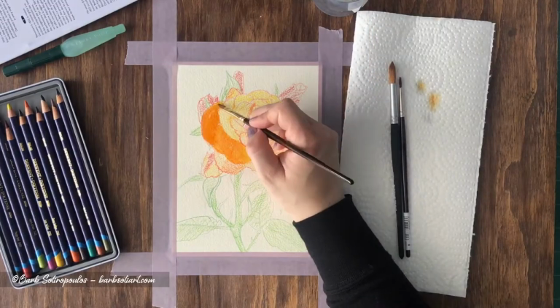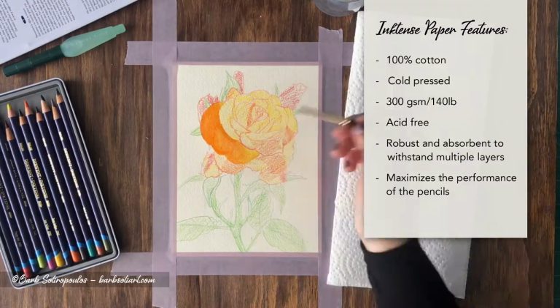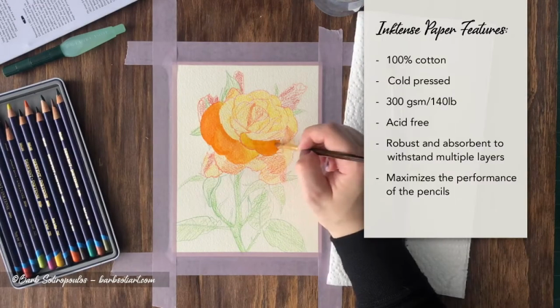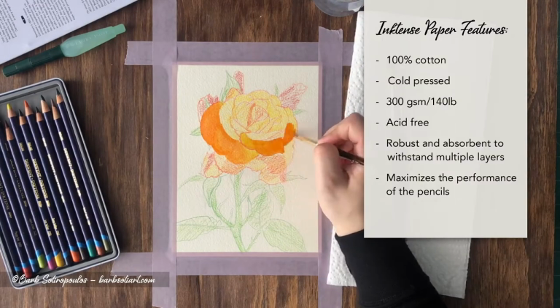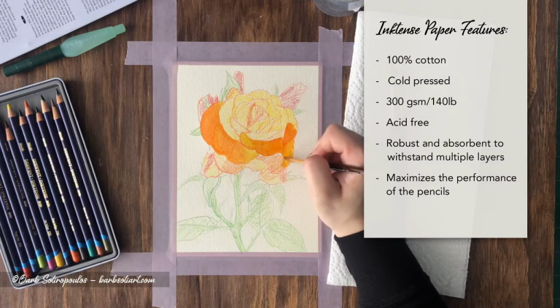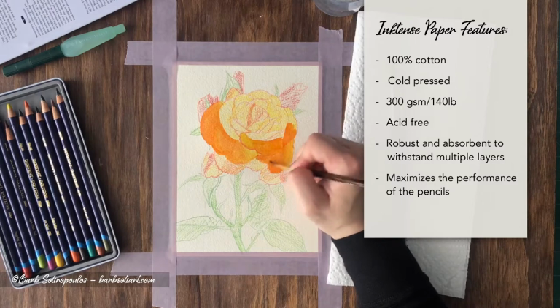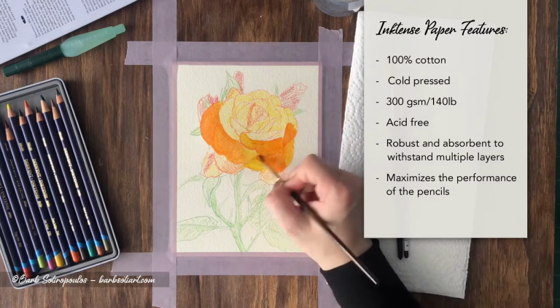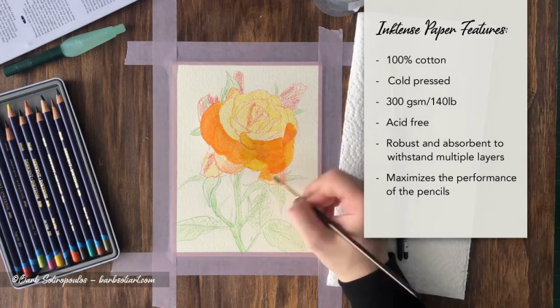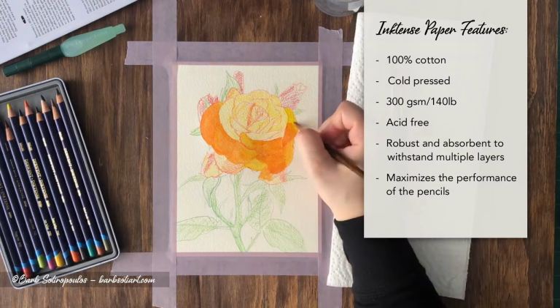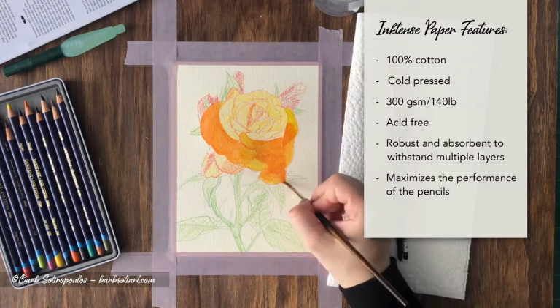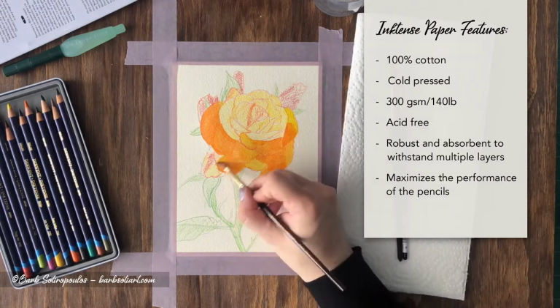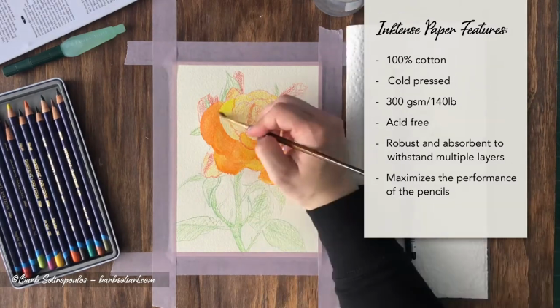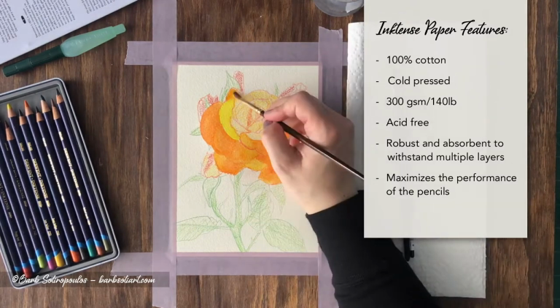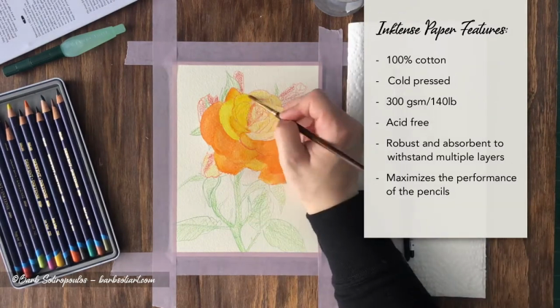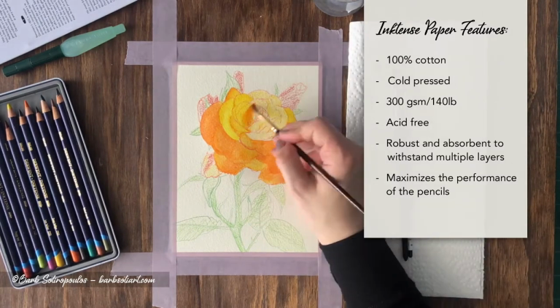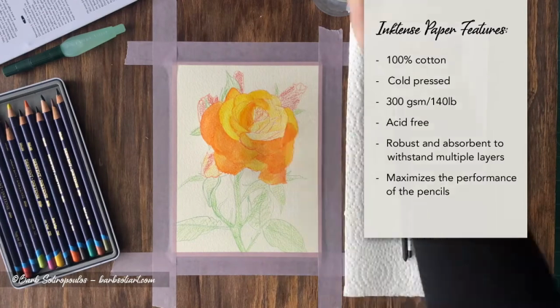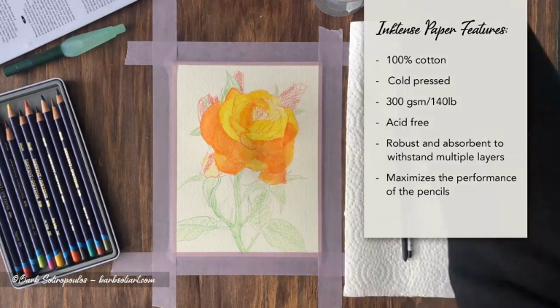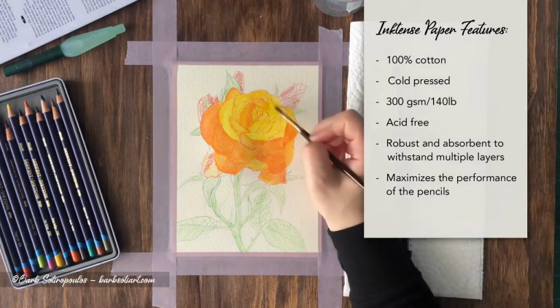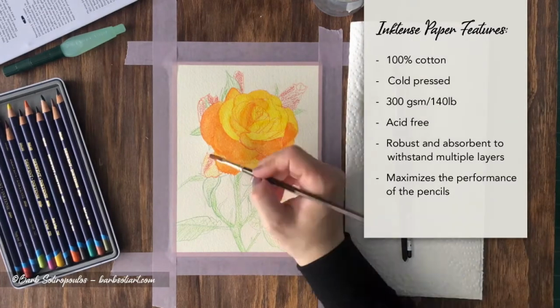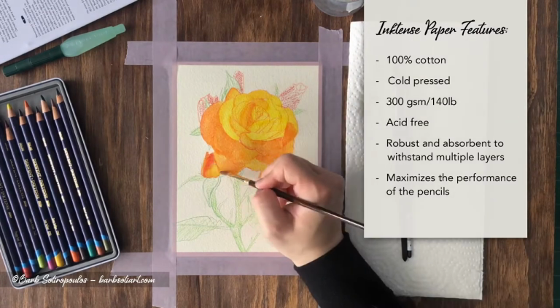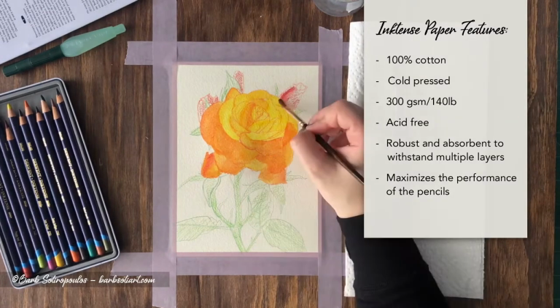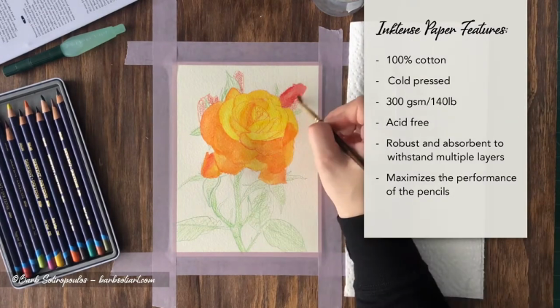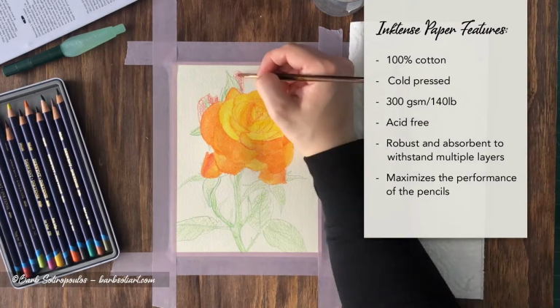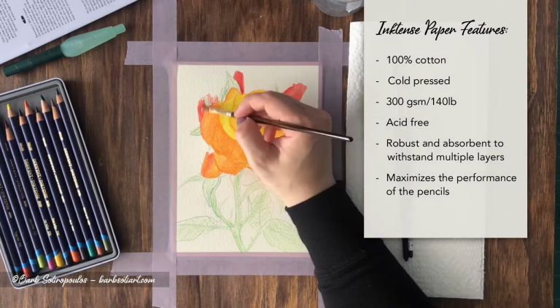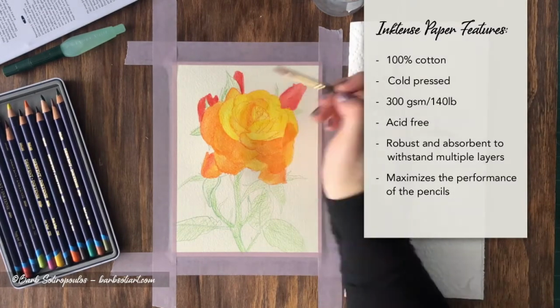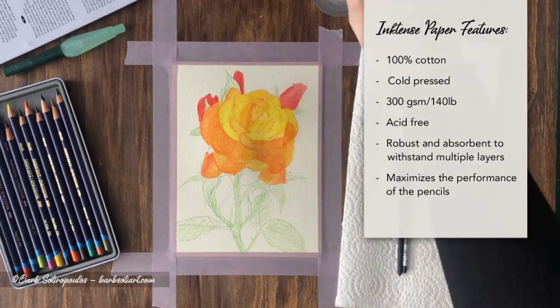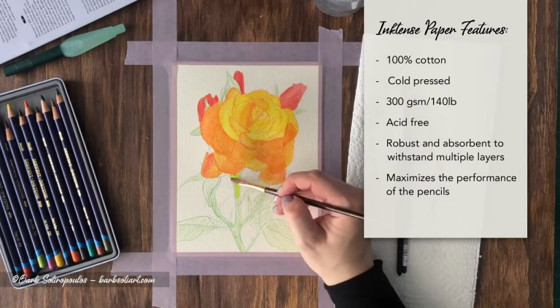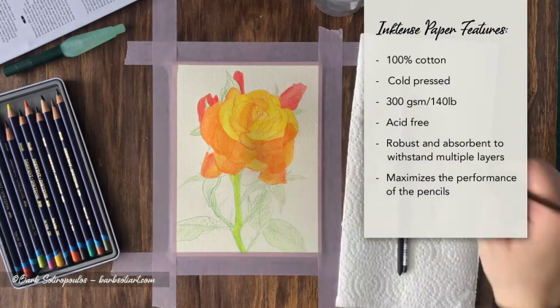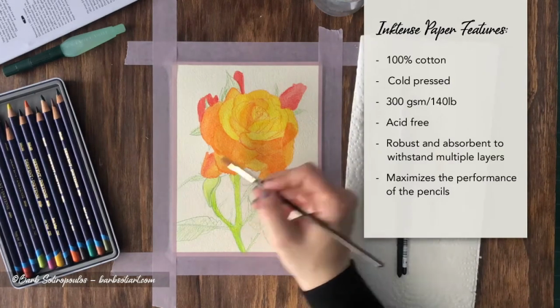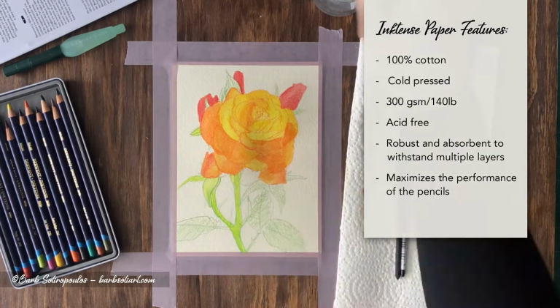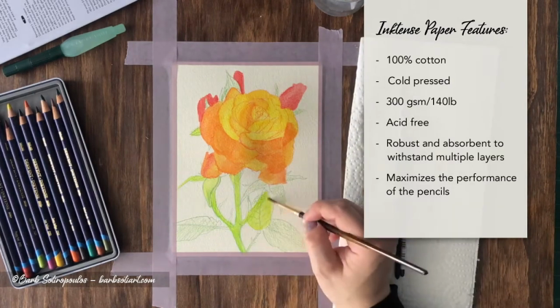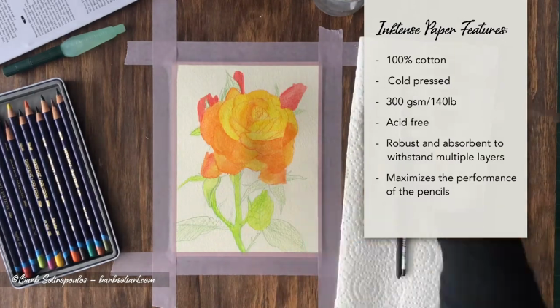Some of the Inktense paper features include that it's 100% cotton, cold pressed, 300gsm or 140lb, acid free, robust and absorbent to withstand multiple layers, and it maximizes the performance of the pencils.